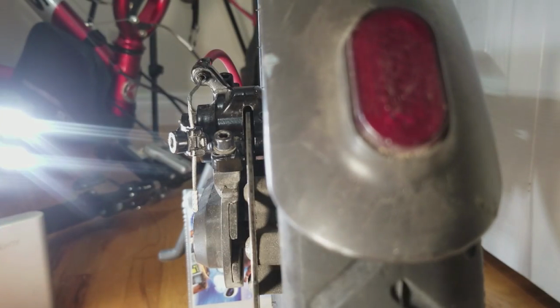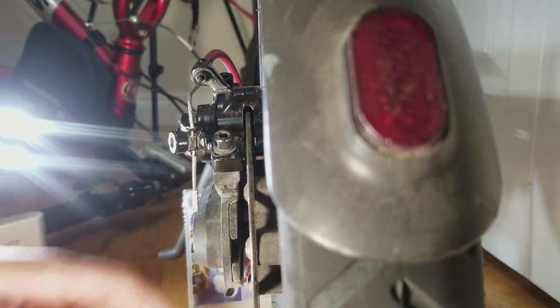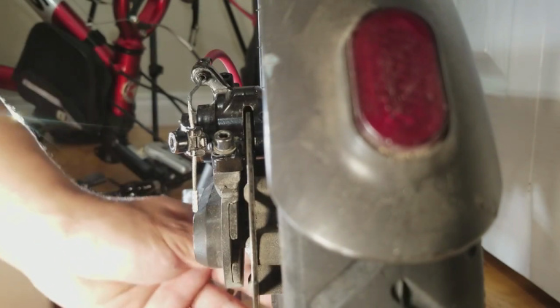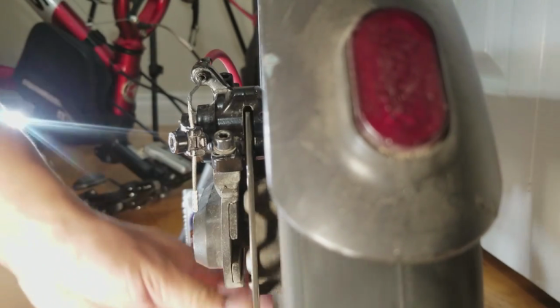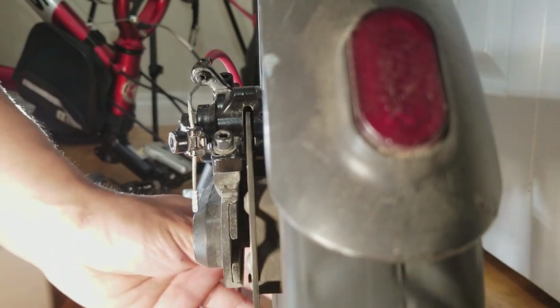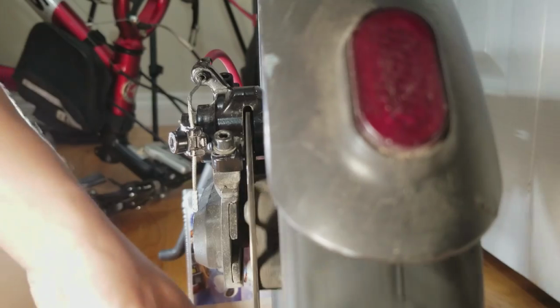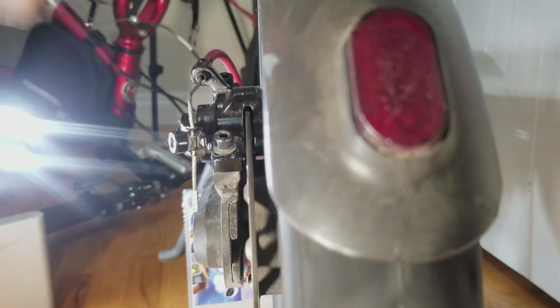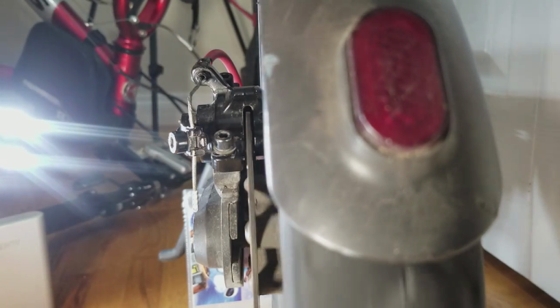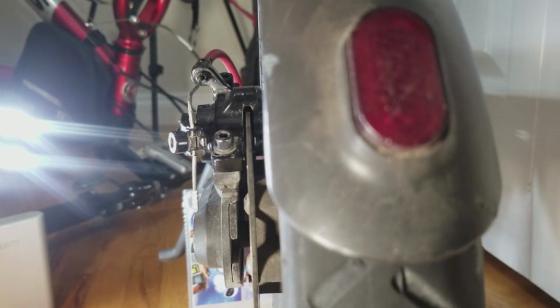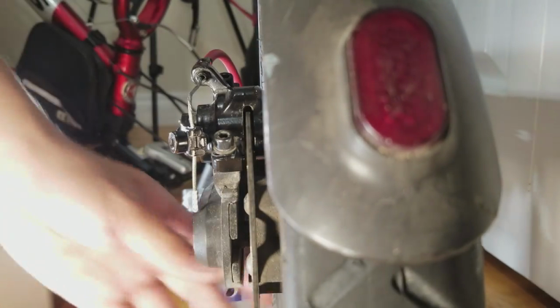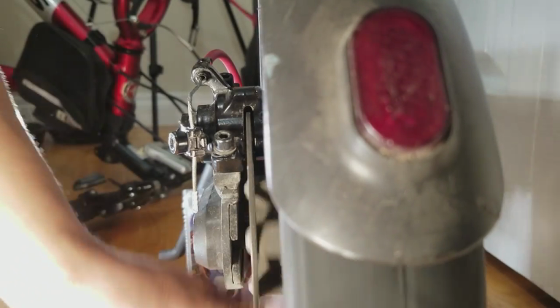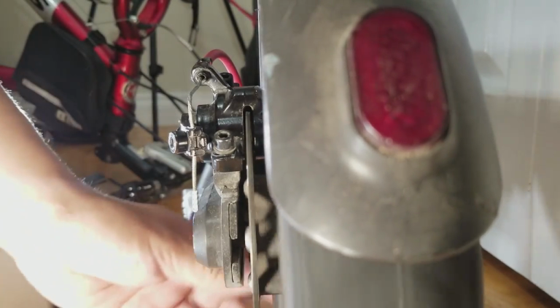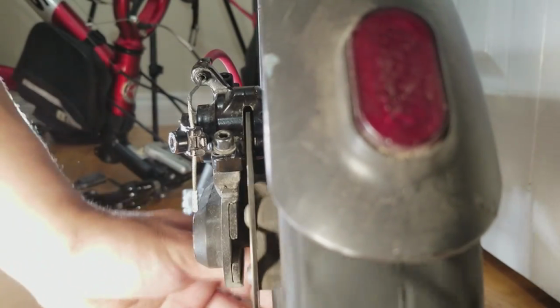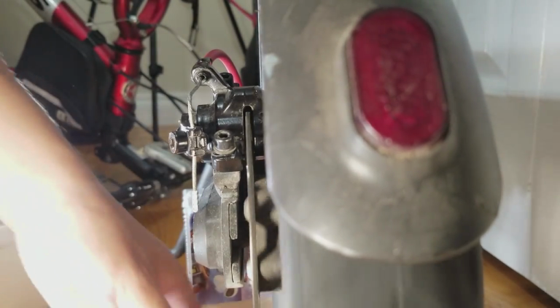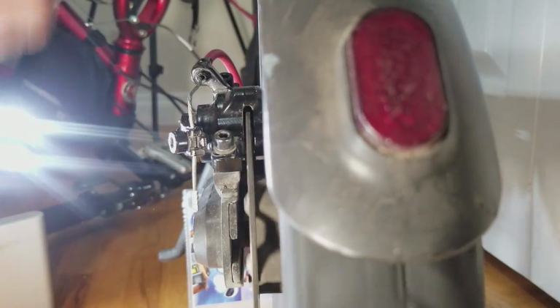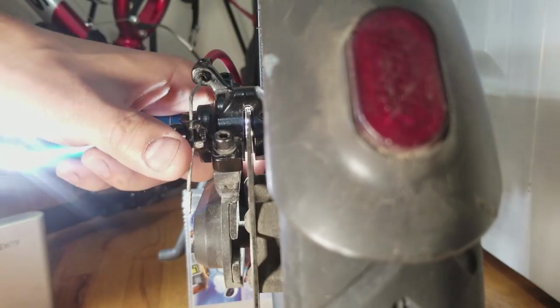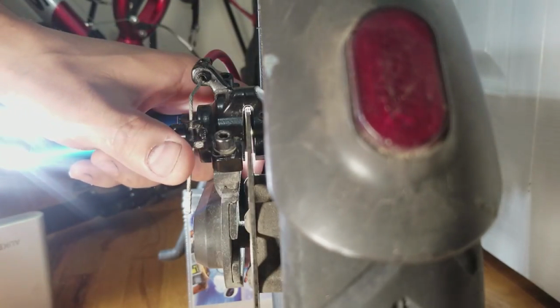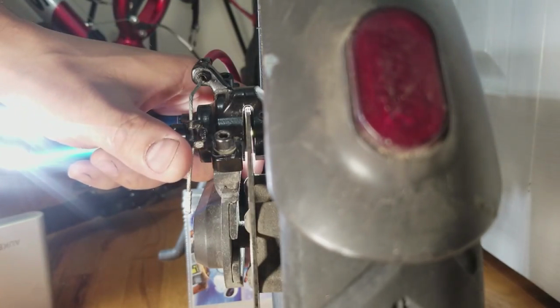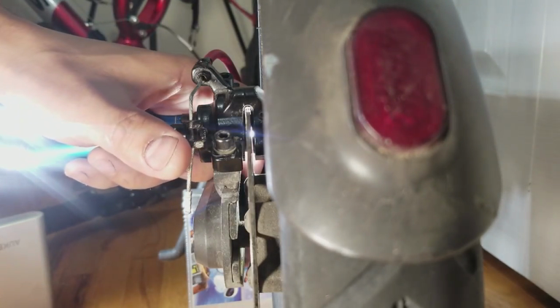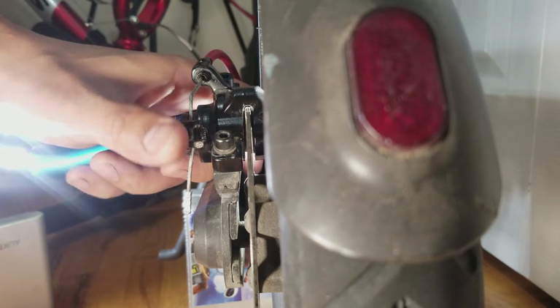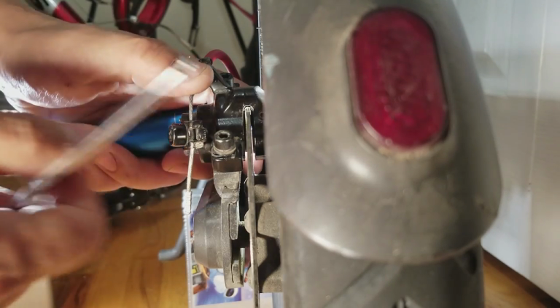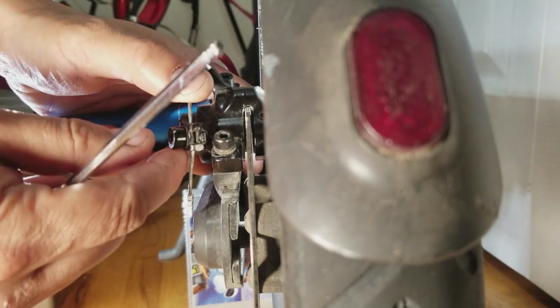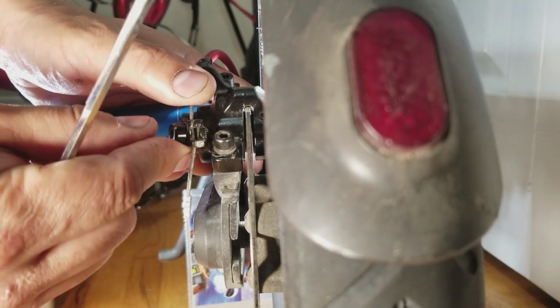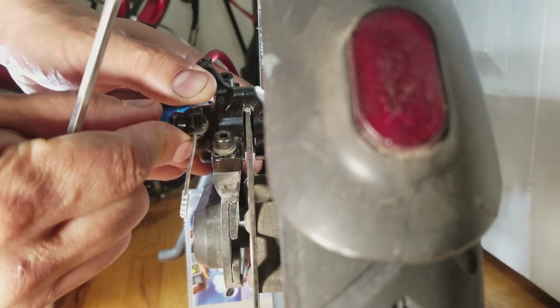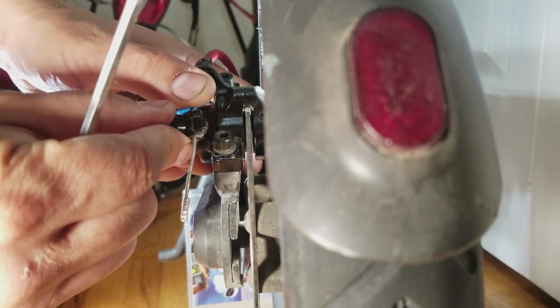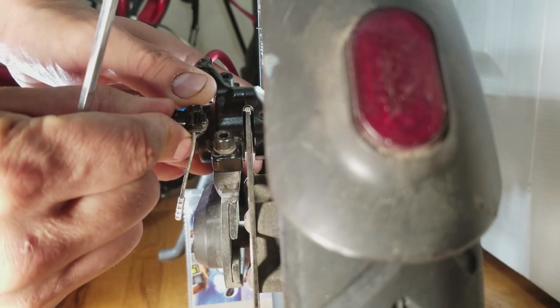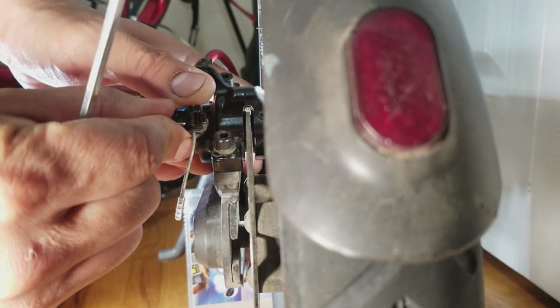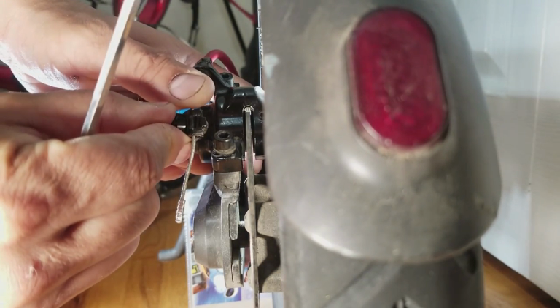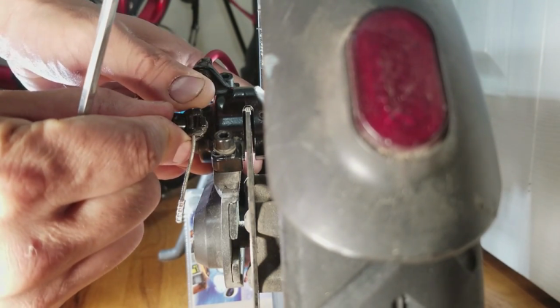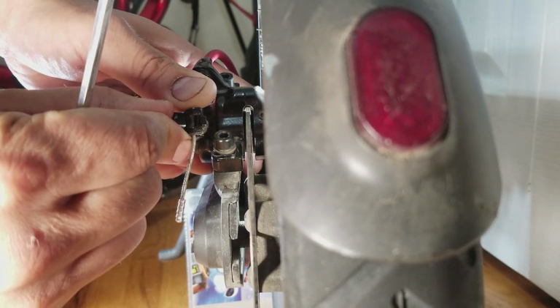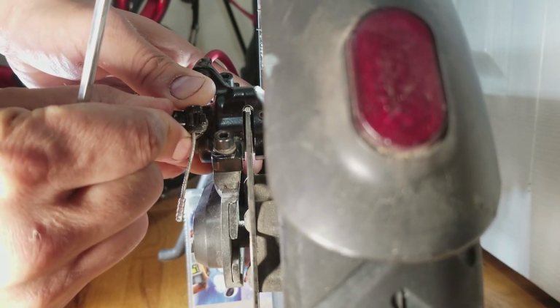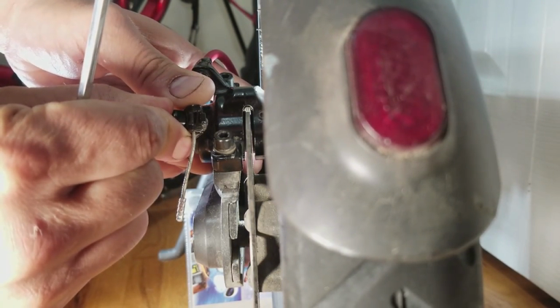Now I should be able to spin the wheel without much rubbing. Take out some slack in the cable without the pad rubbing against the rotor.